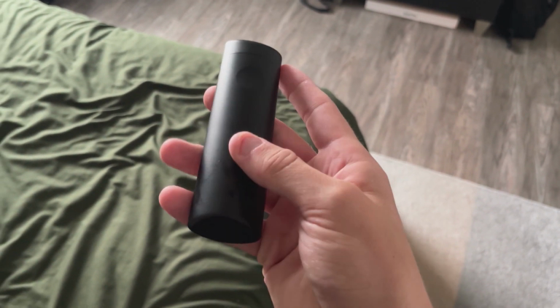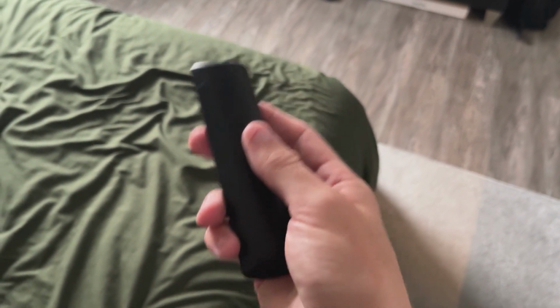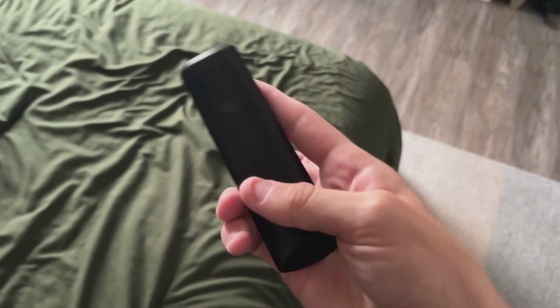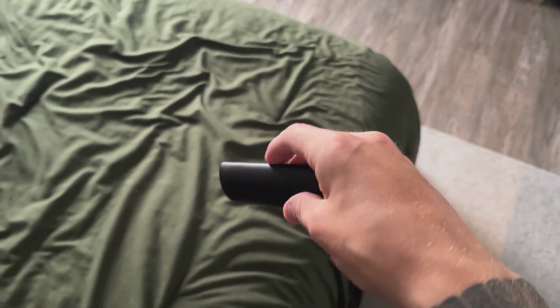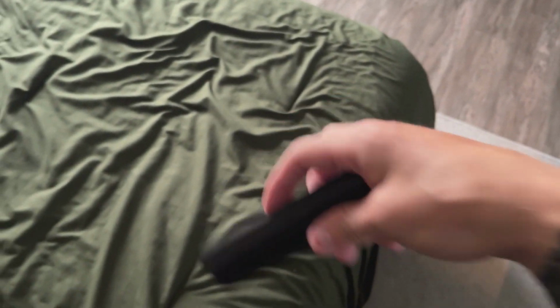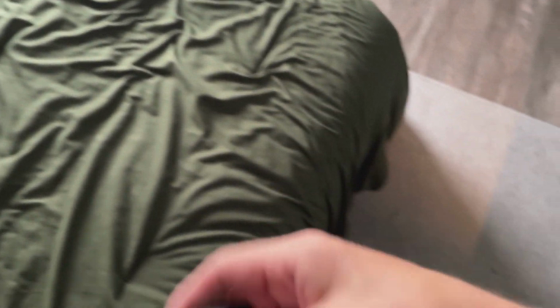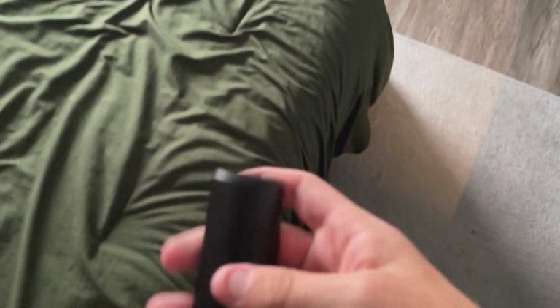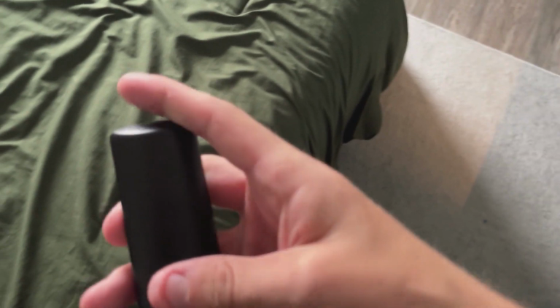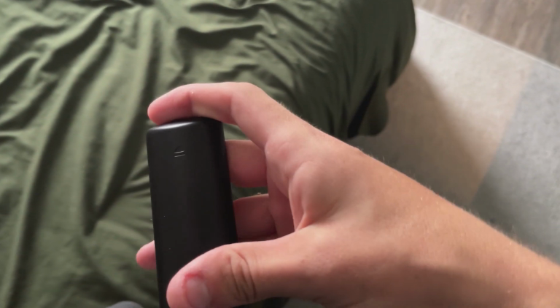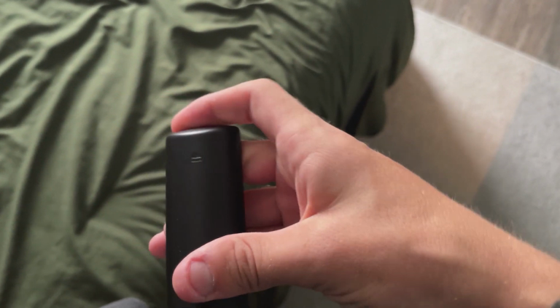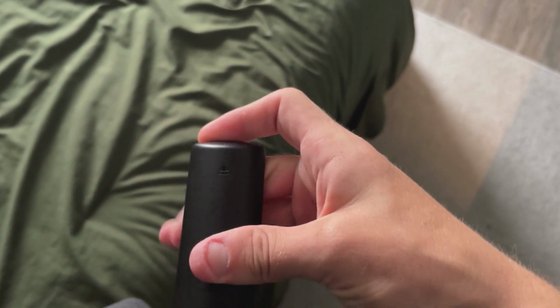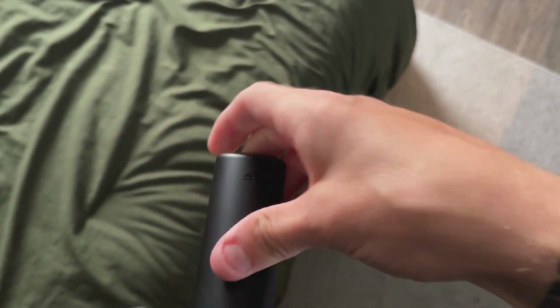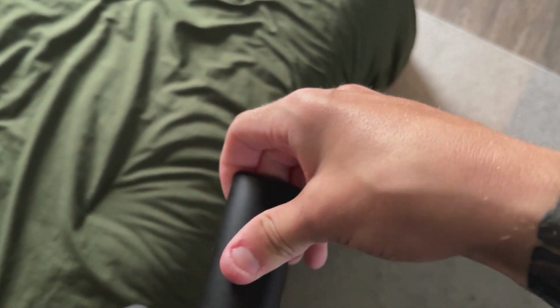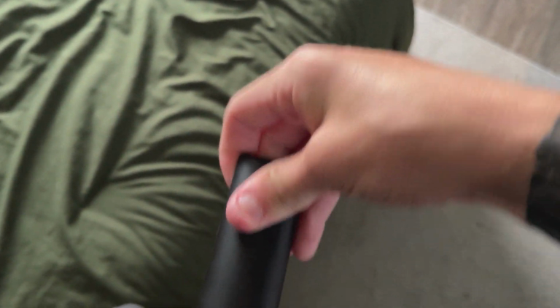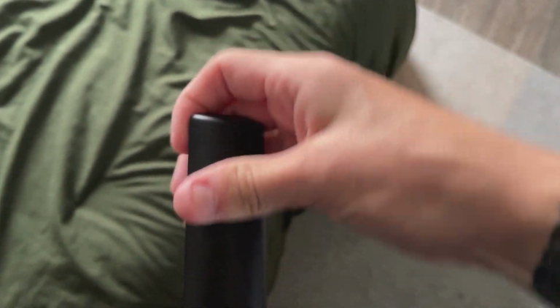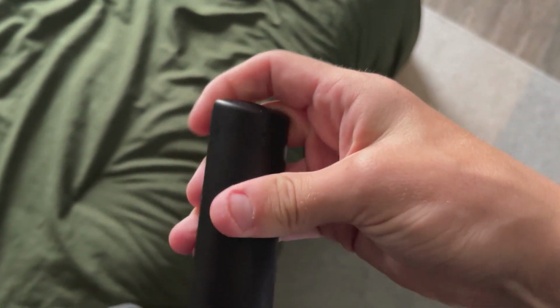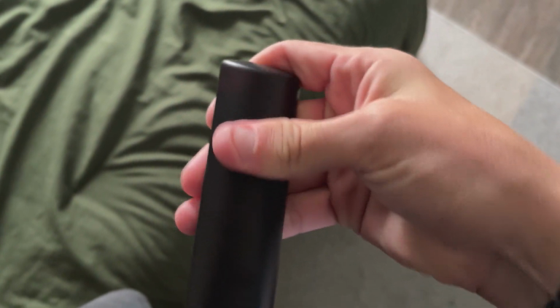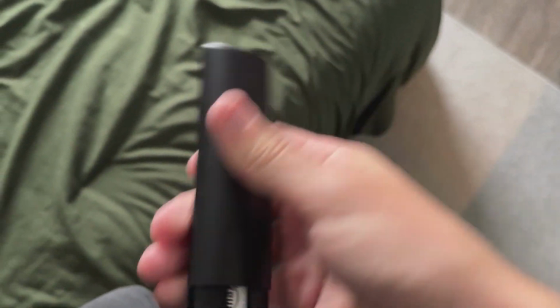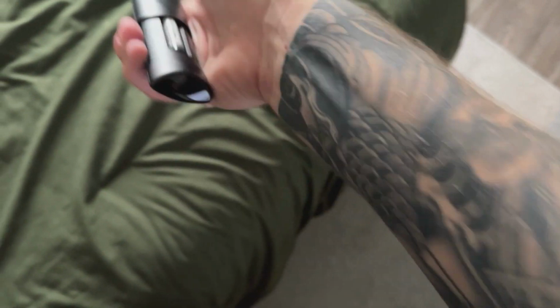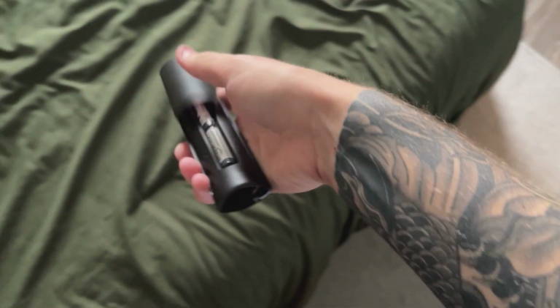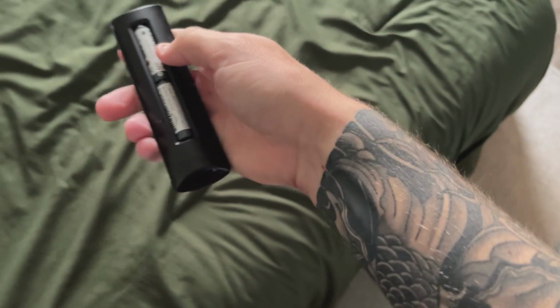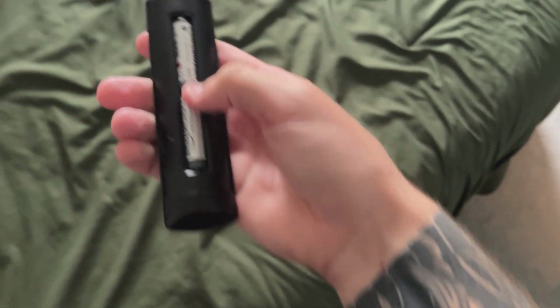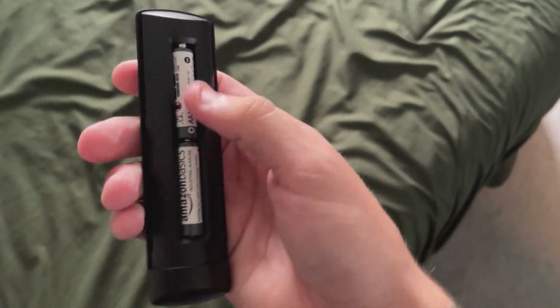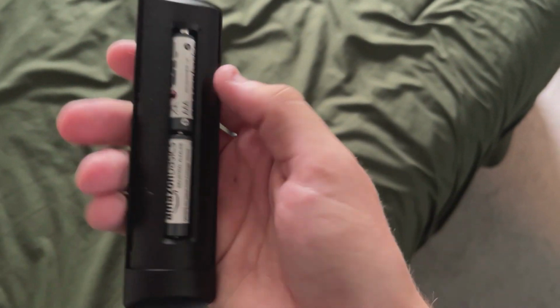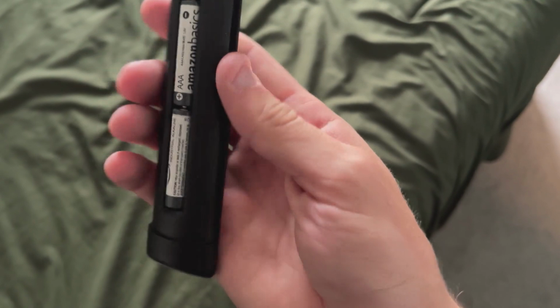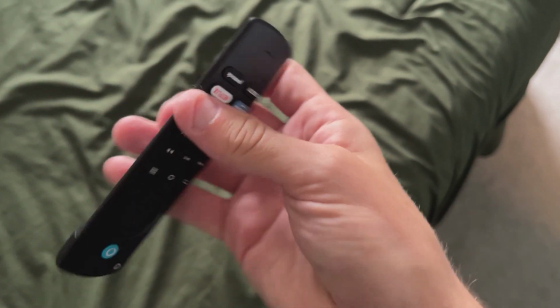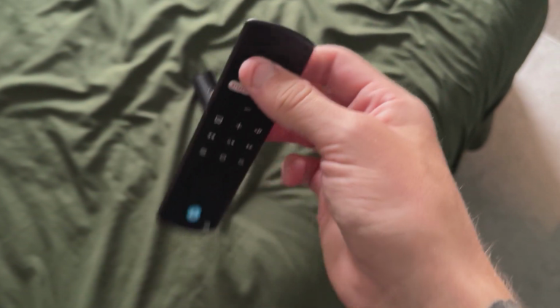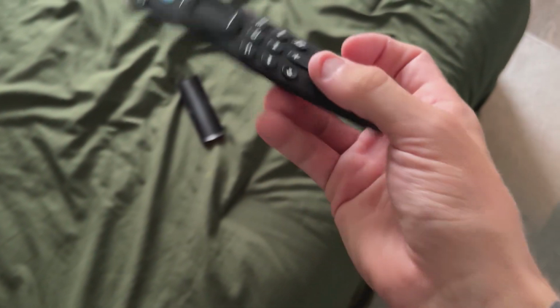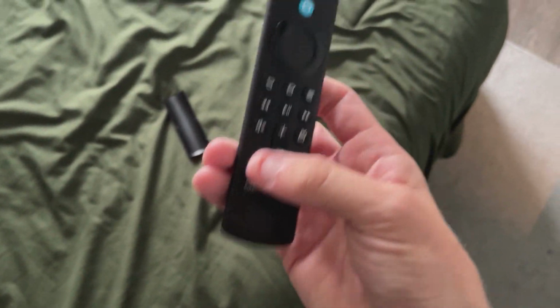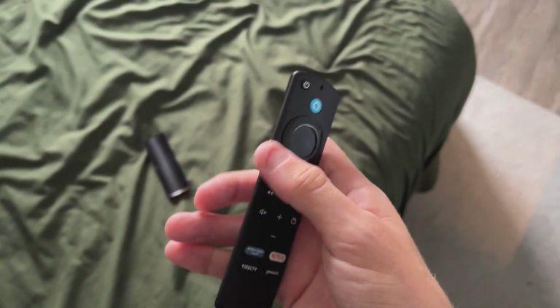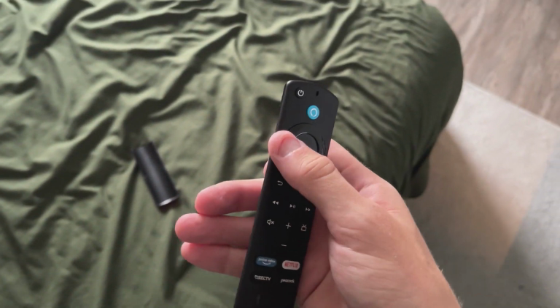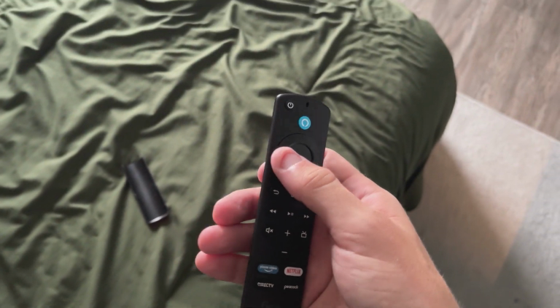So on the back, it came with included batteries, so it's super simple.